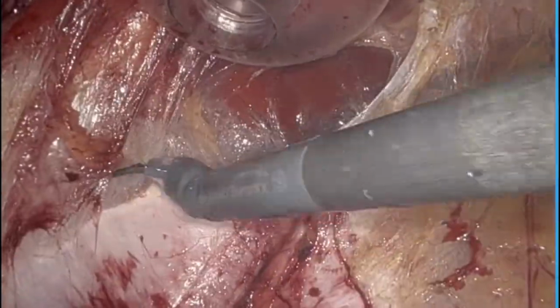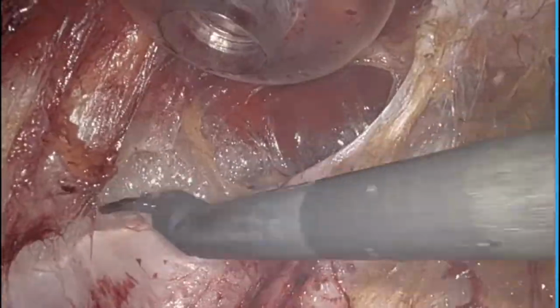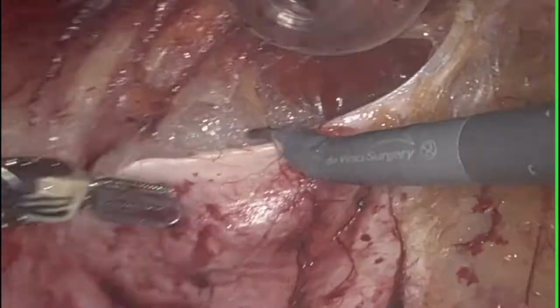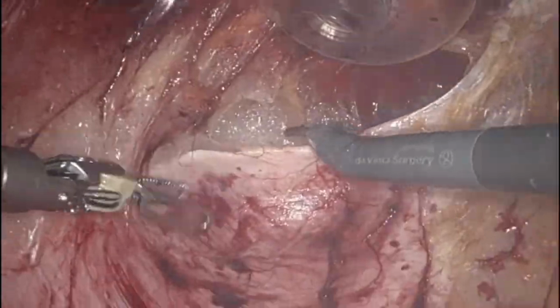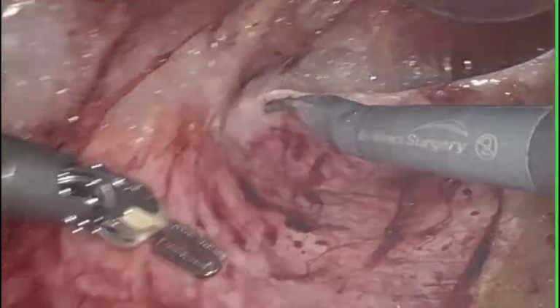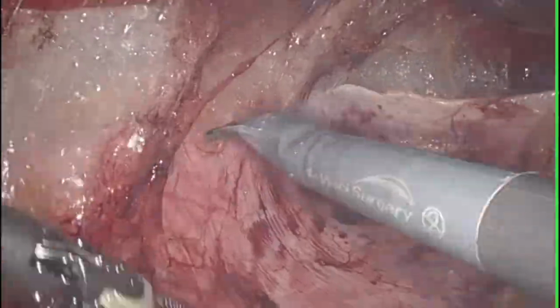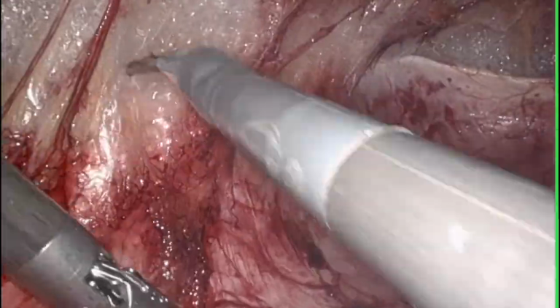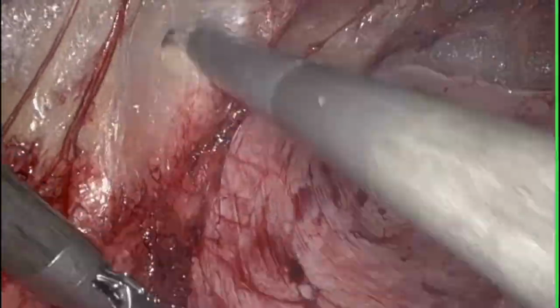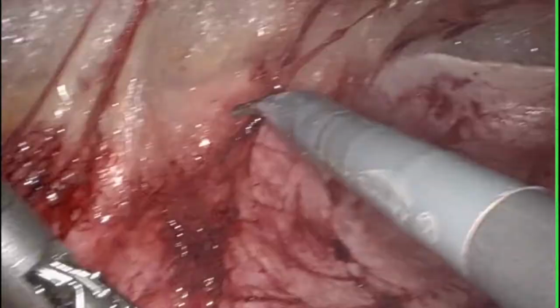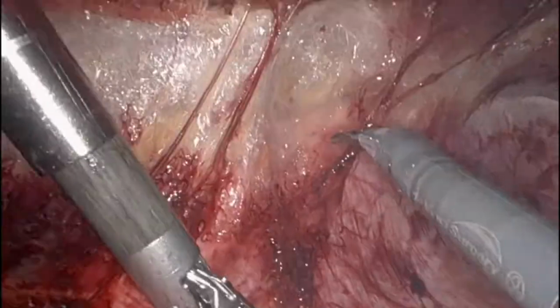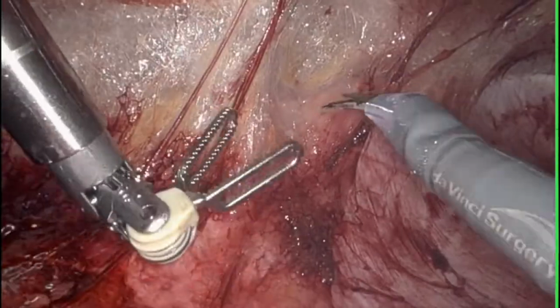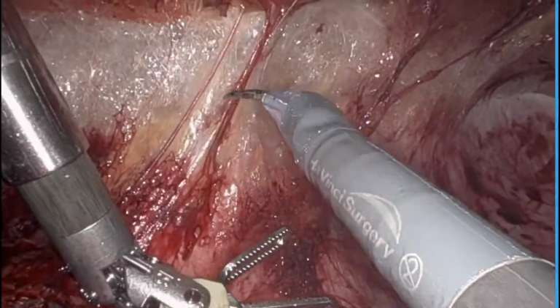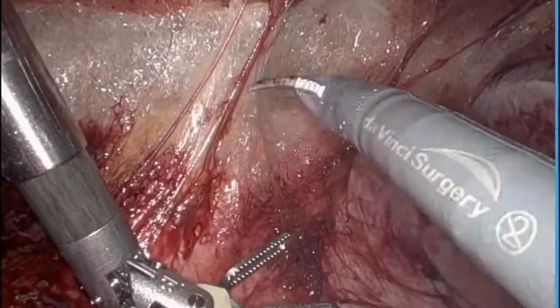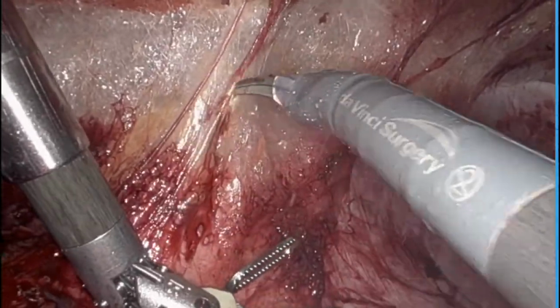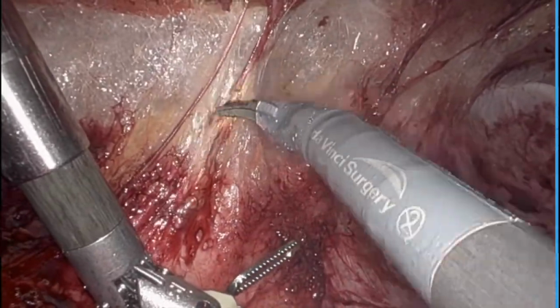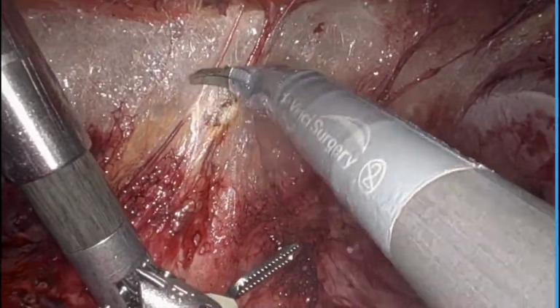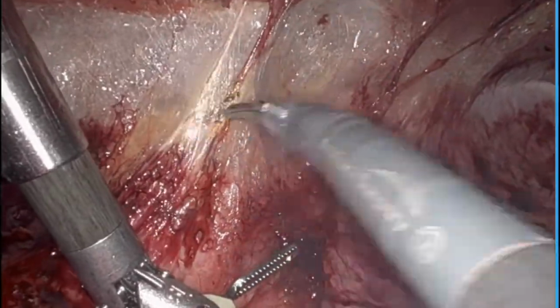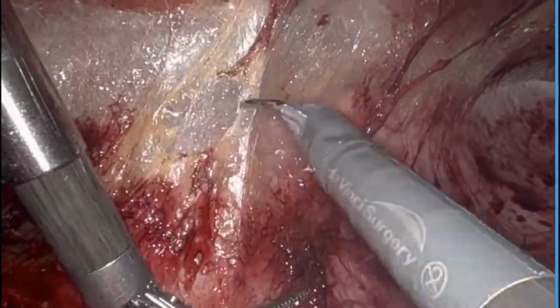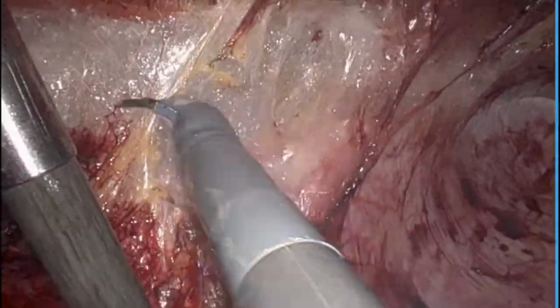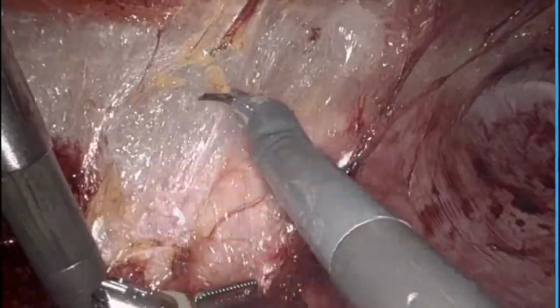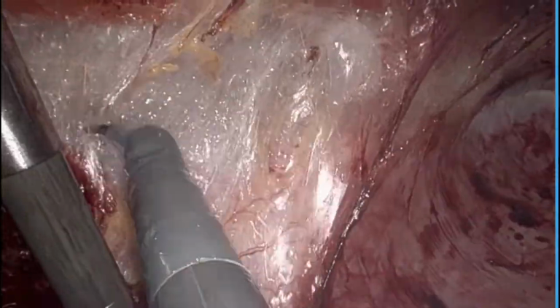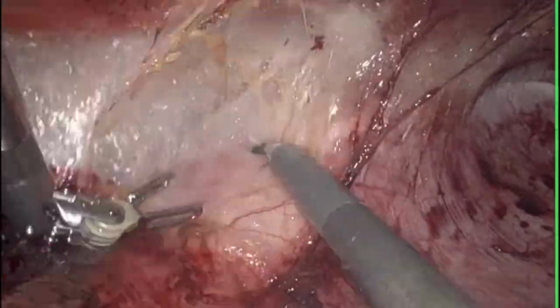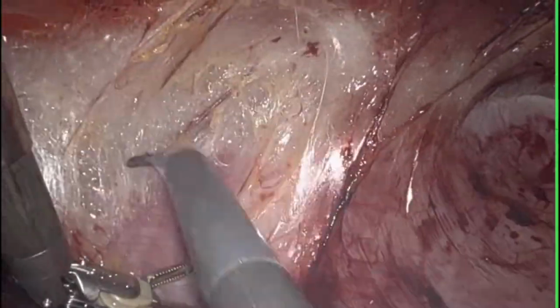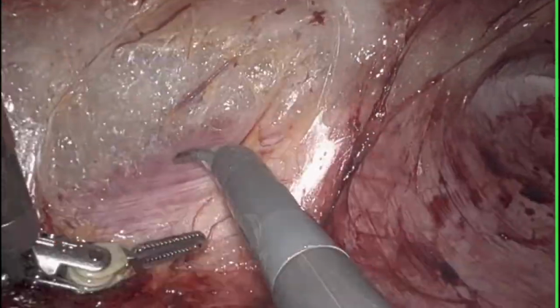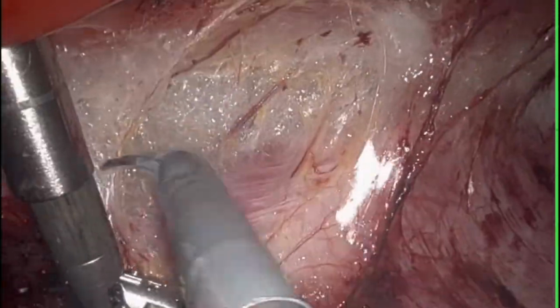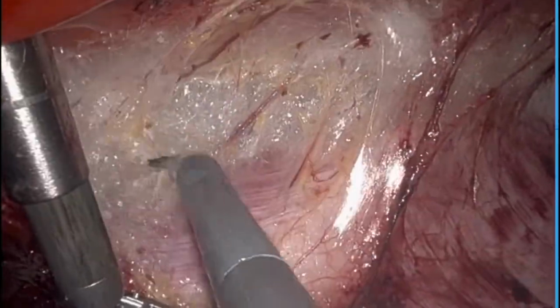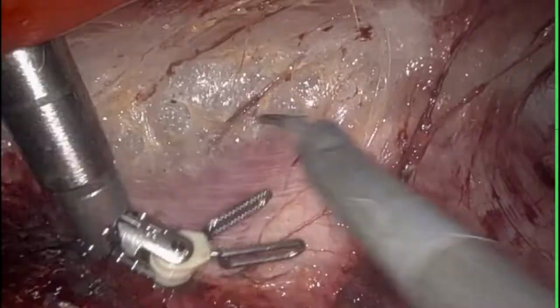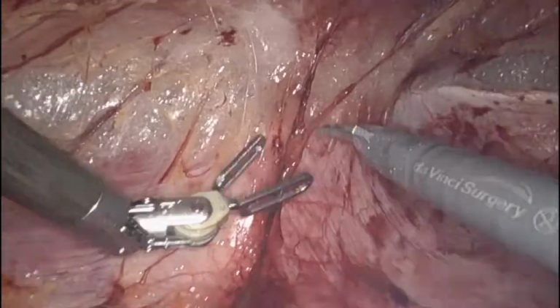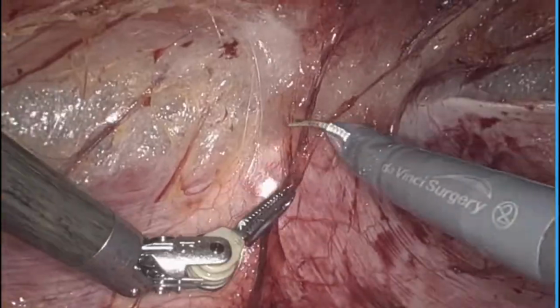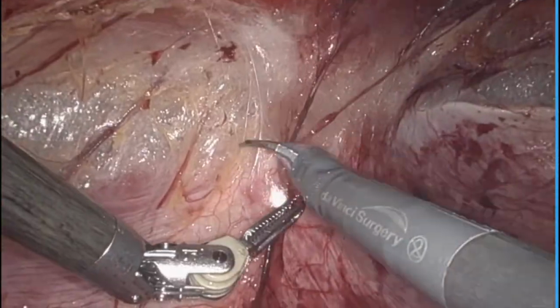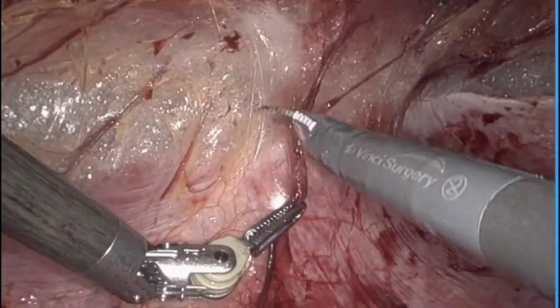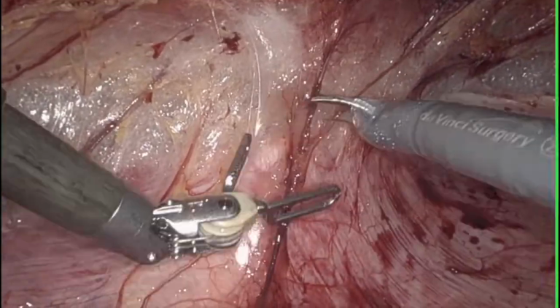I found that carrying the dissection around and past the hernia defects in the retrorectus plane on both sides works best, as it makes identification and management of the hernia easier.